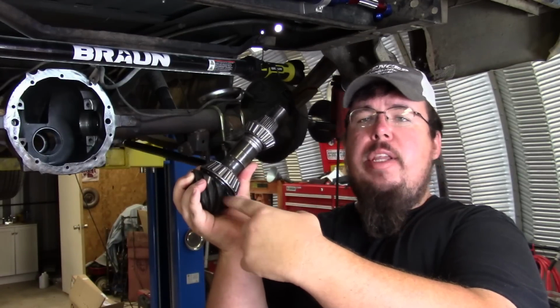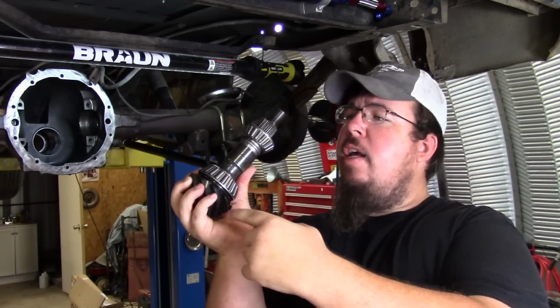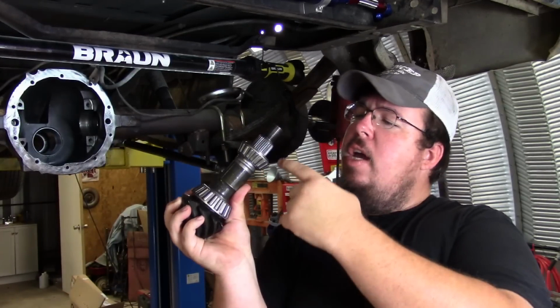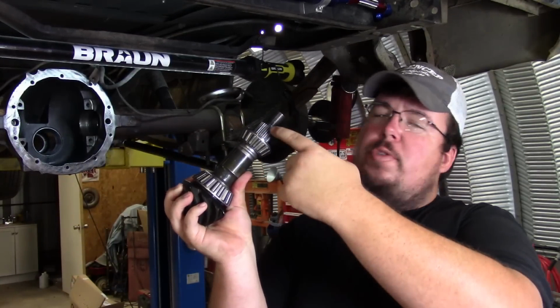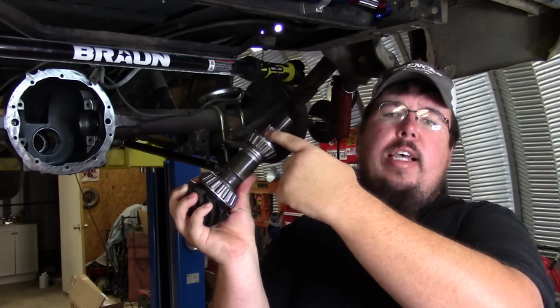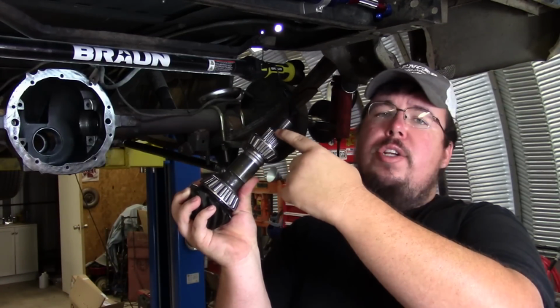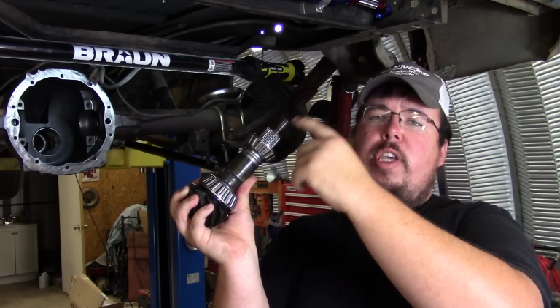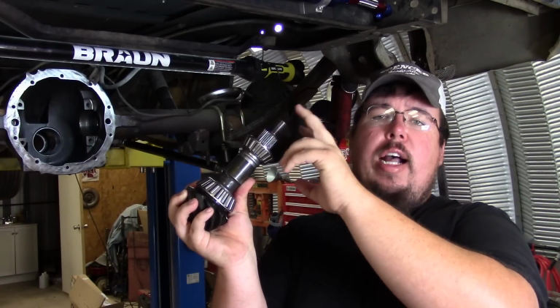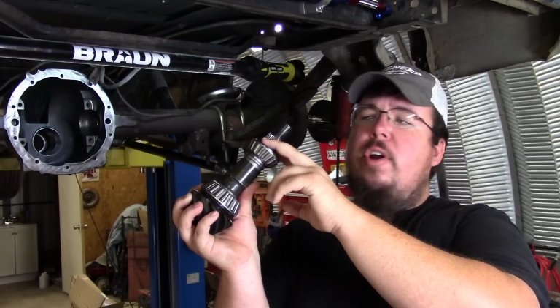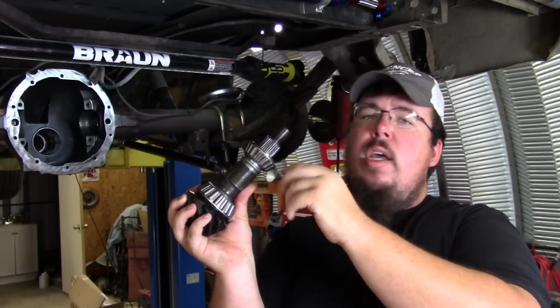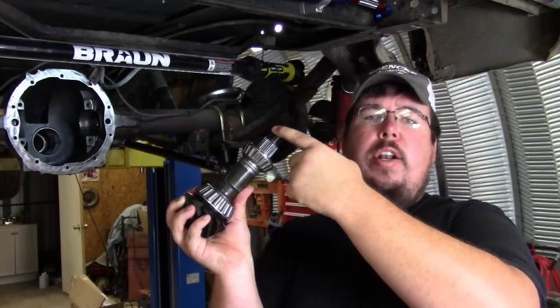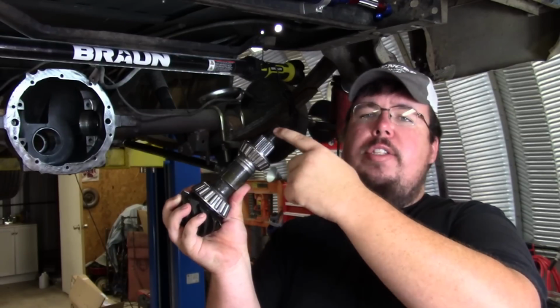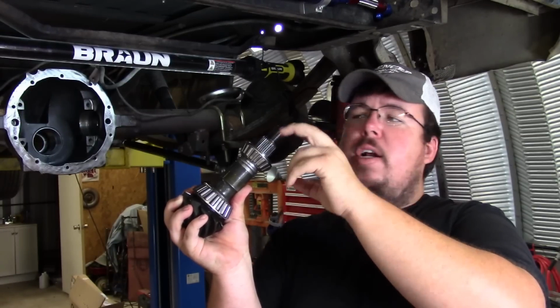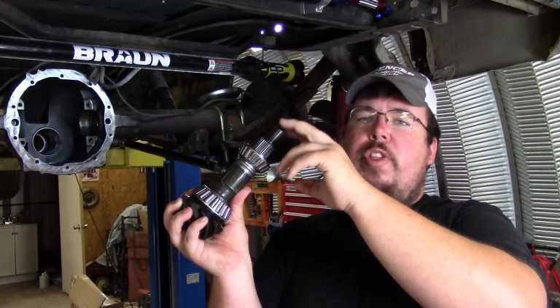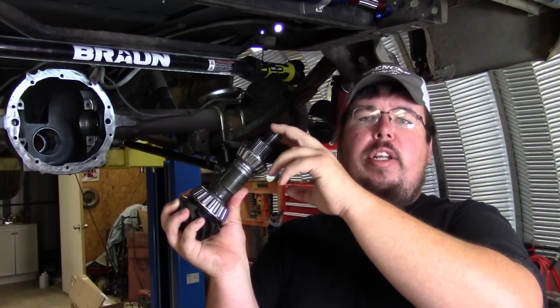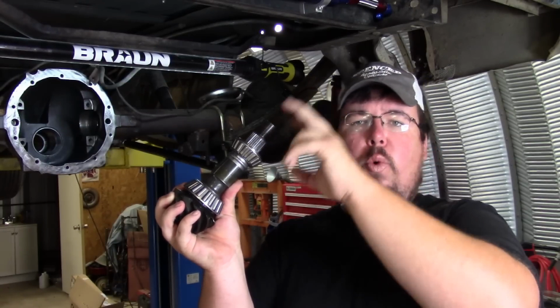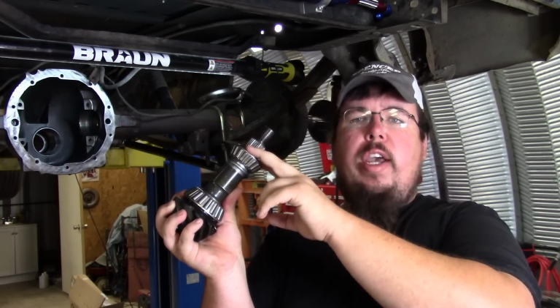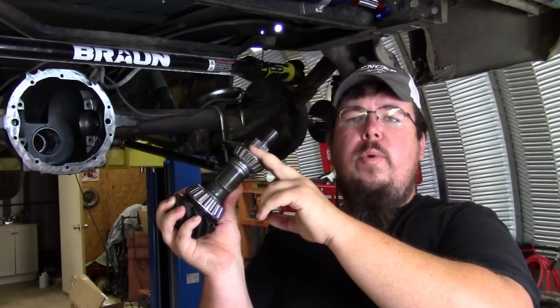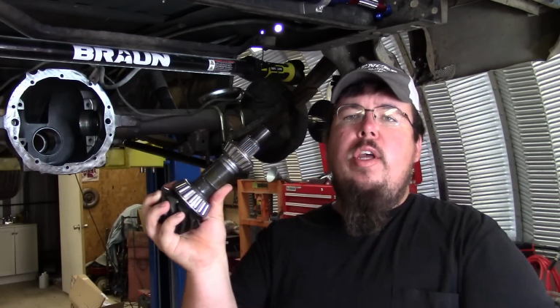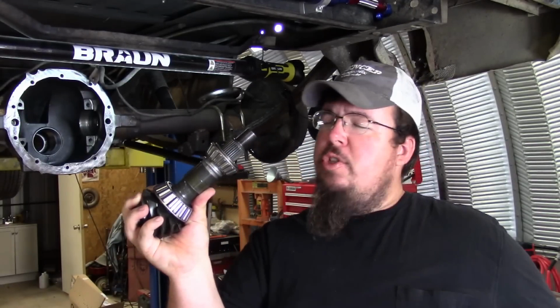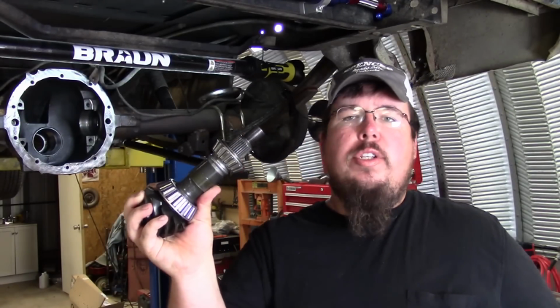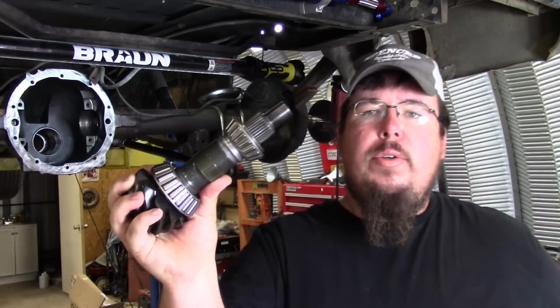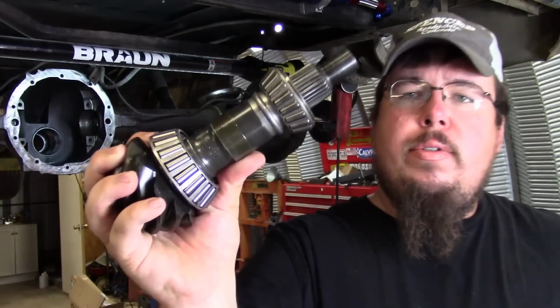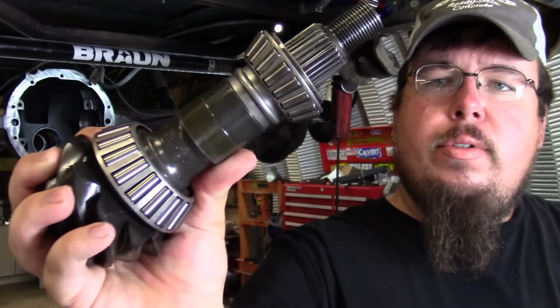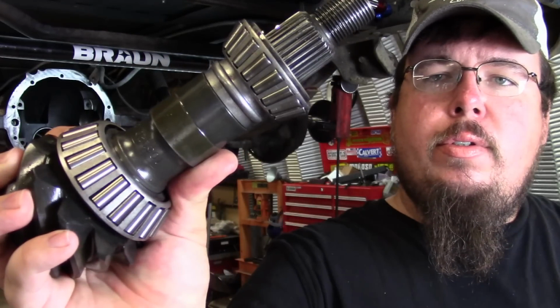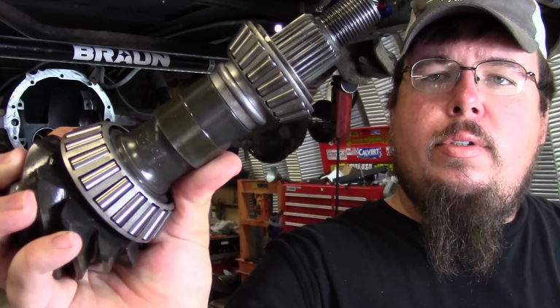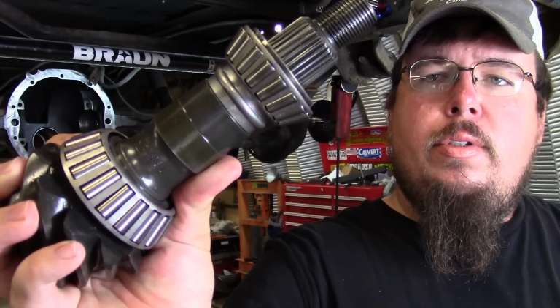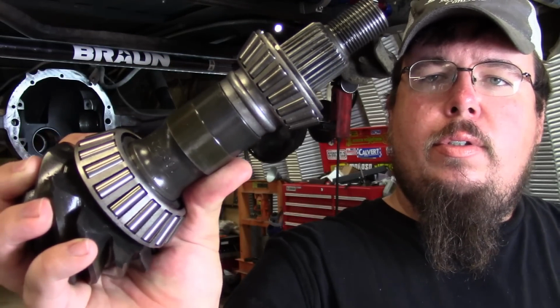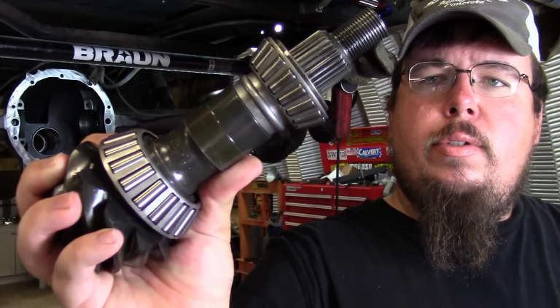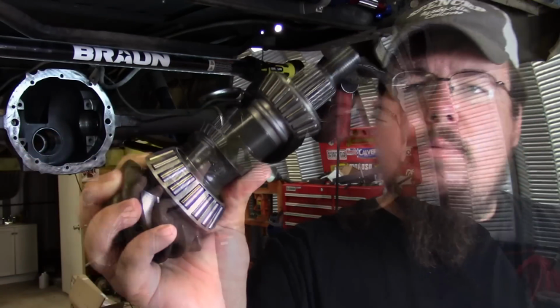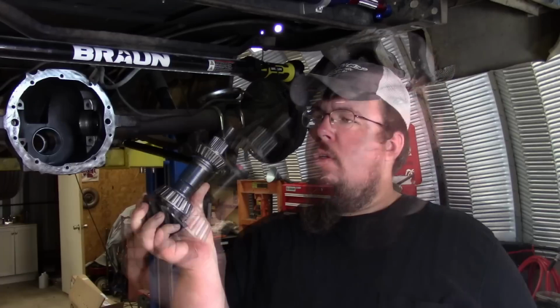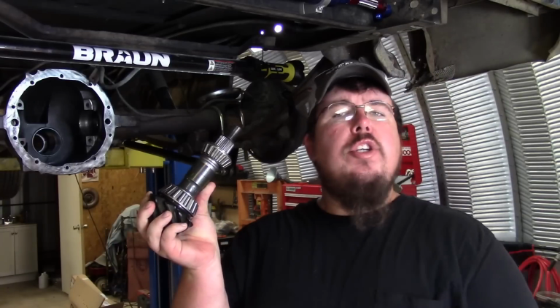Then you can see the gear teeth for the pinion head, and the splines out here is where the yoke slides down on, and the threads up here are for the pinion nut to torque everything down with. So this is what it looks like up close.